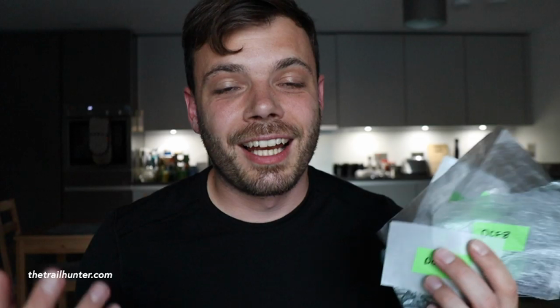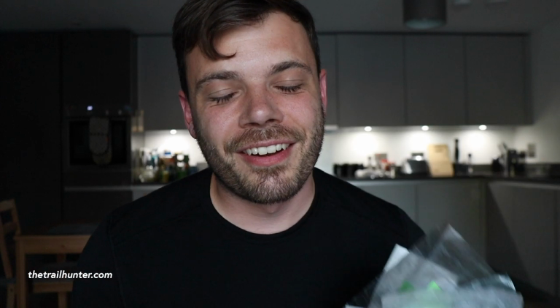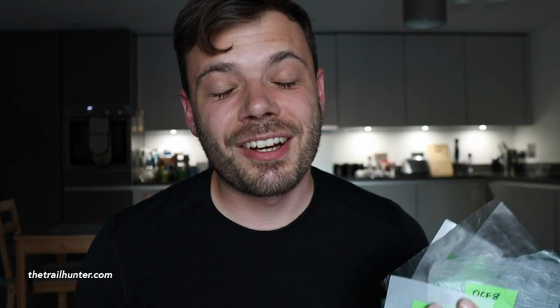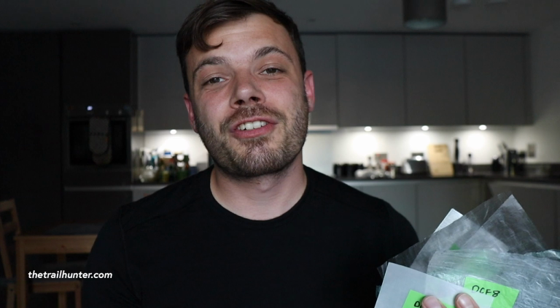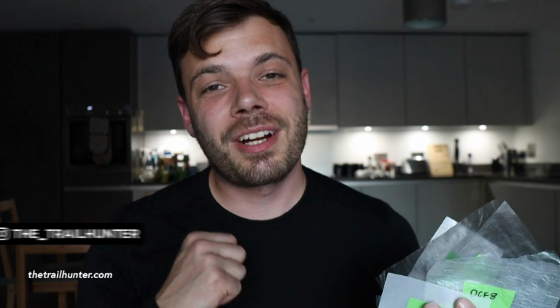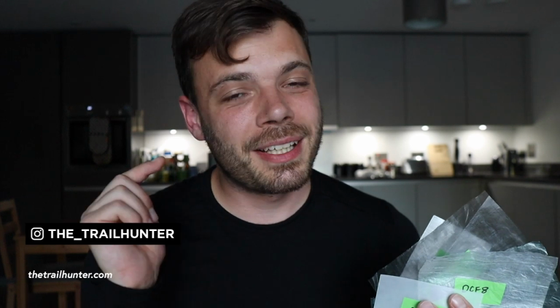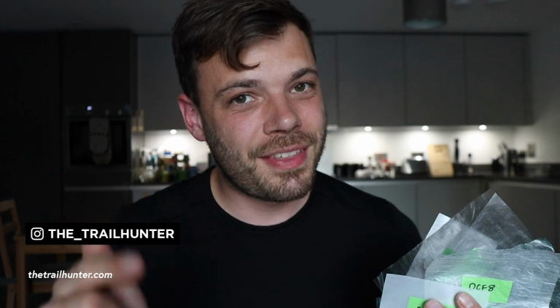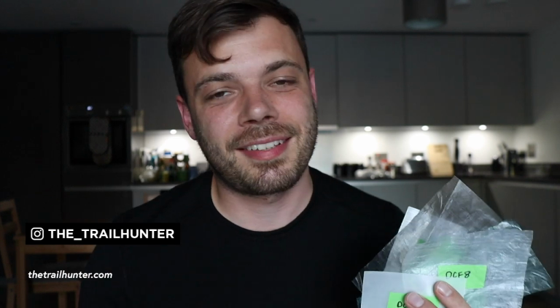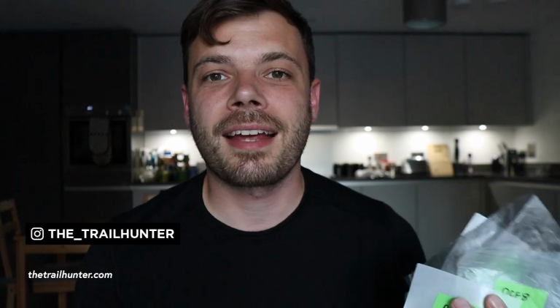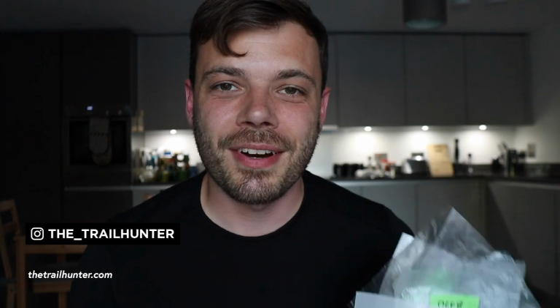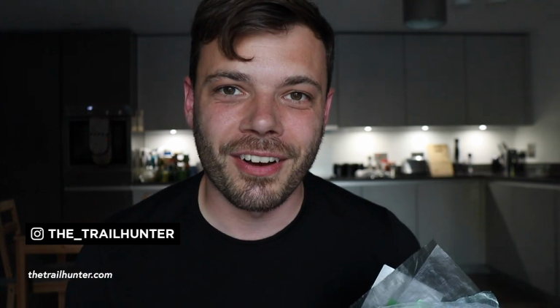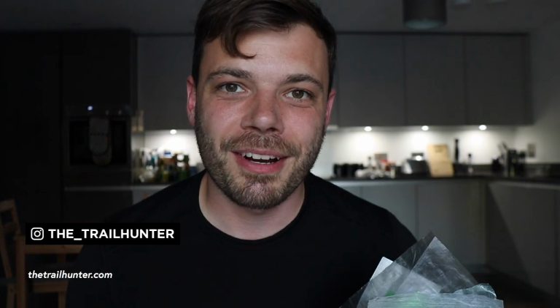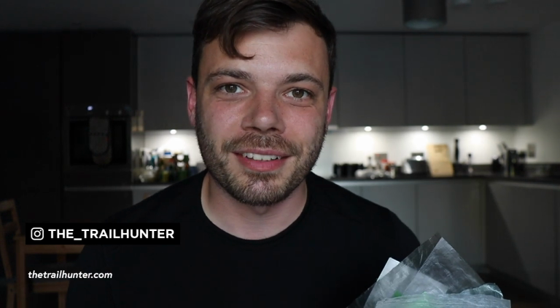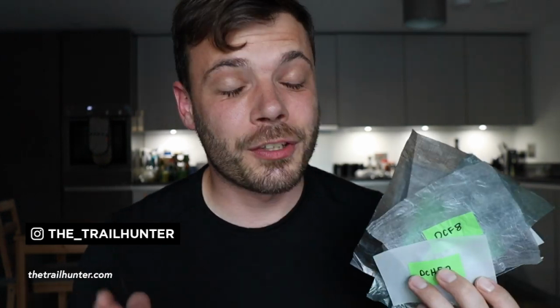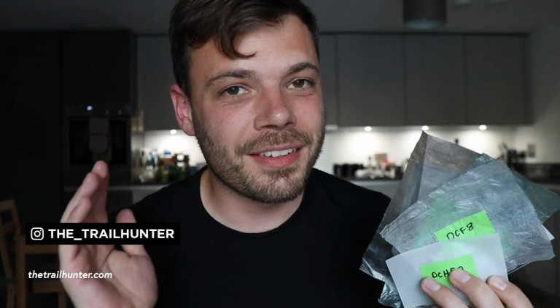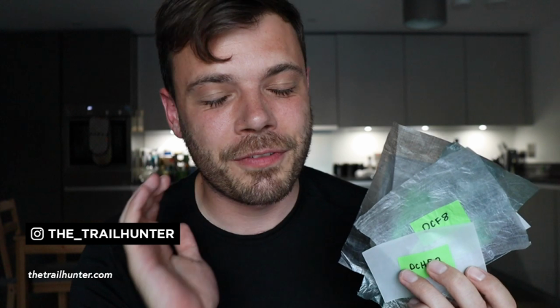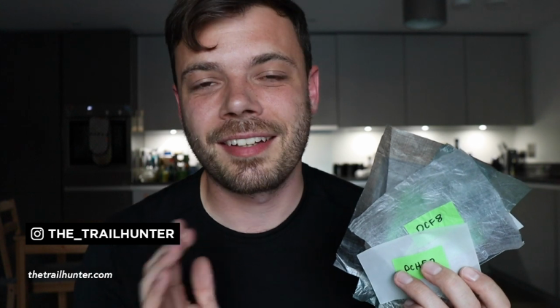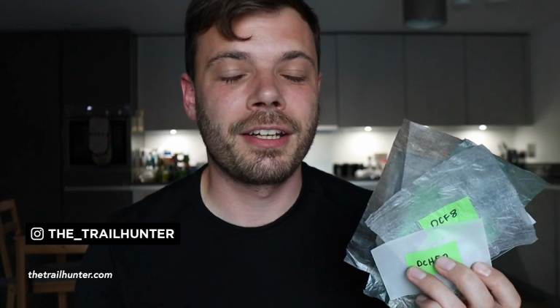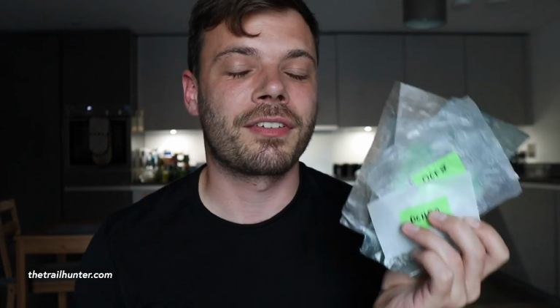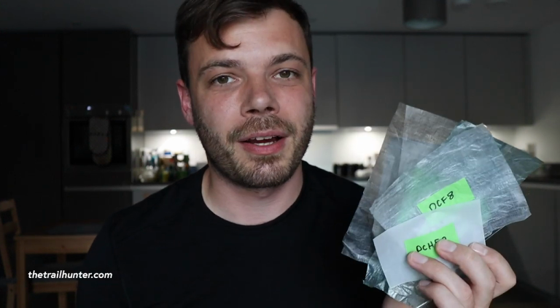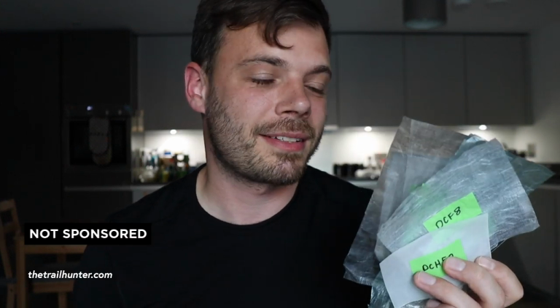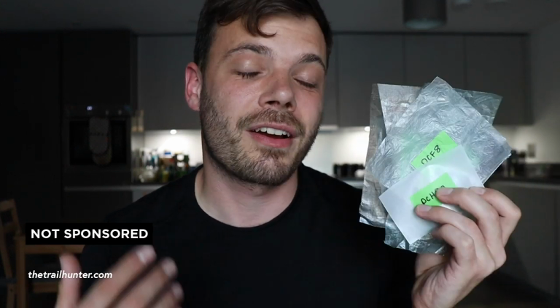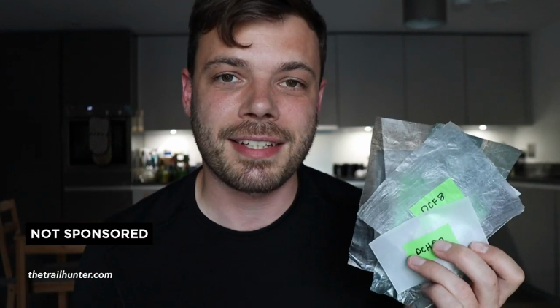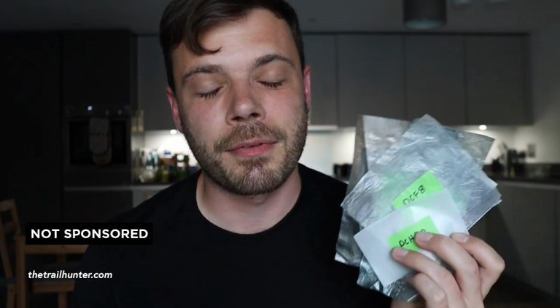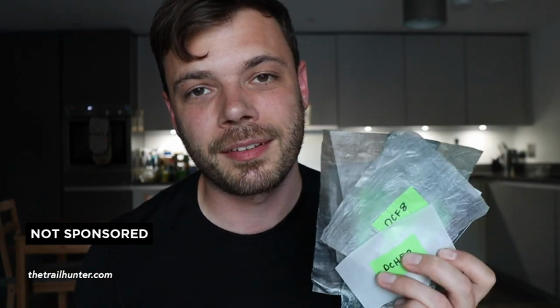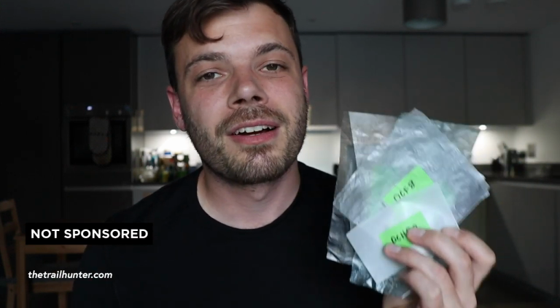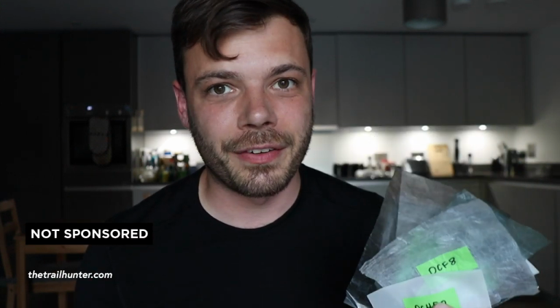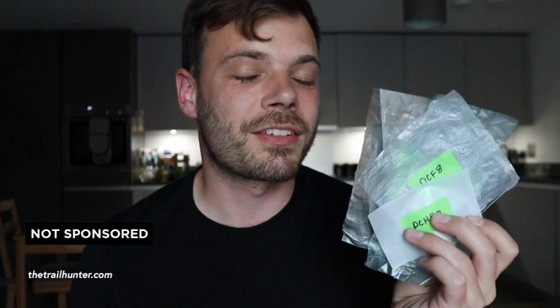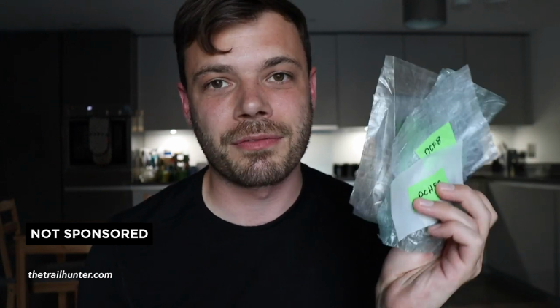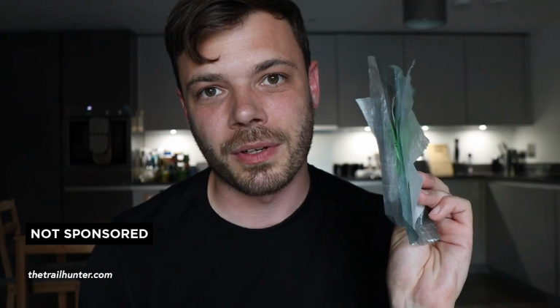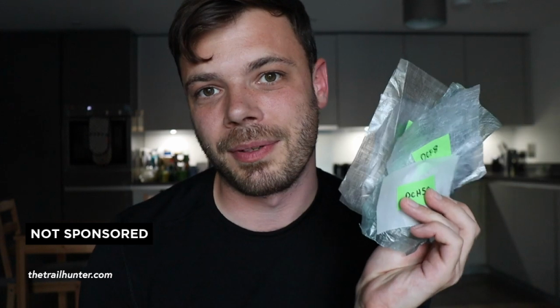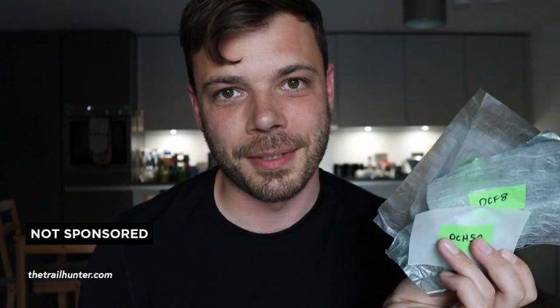Hello fellow hiker and world traveler, Russ here bringing you the best tips and inspiration for hiking around the world. Just a quick note — this video is definitely not sponsored by Hyper Light Mountain Gear. I reached out to them a few weeks ago via email just asking for these swatches to be sent to me.